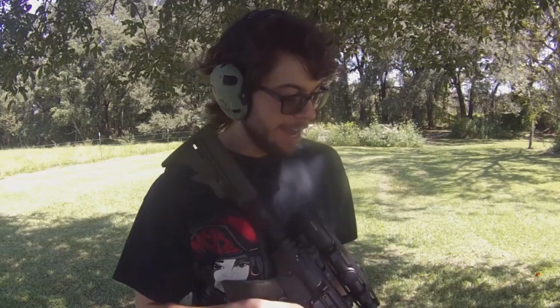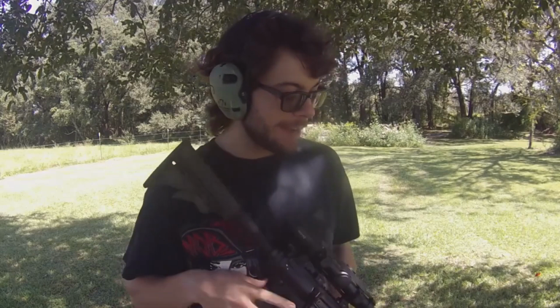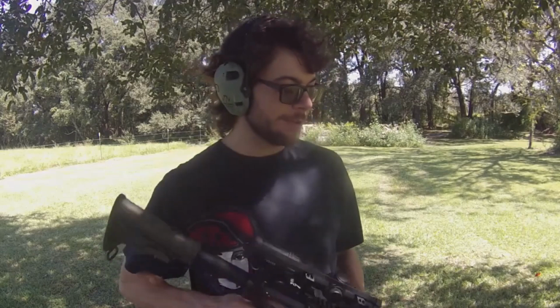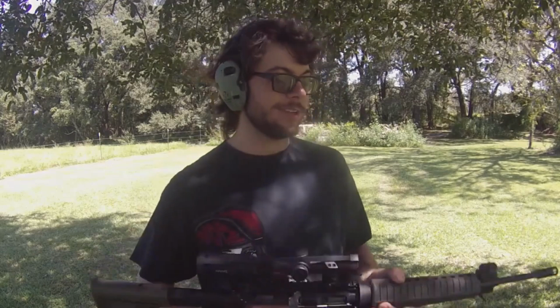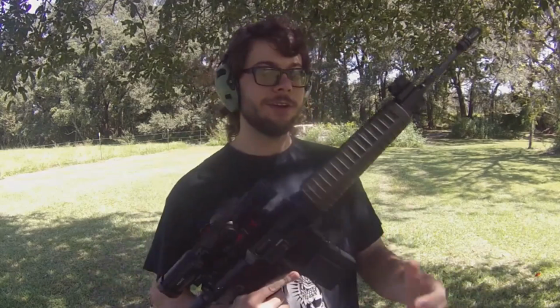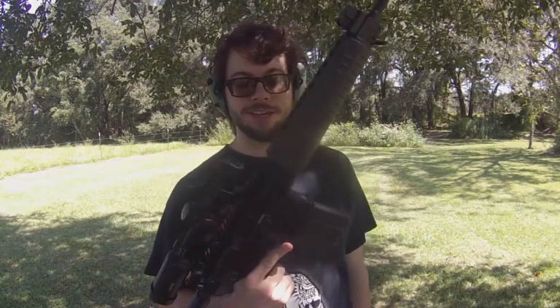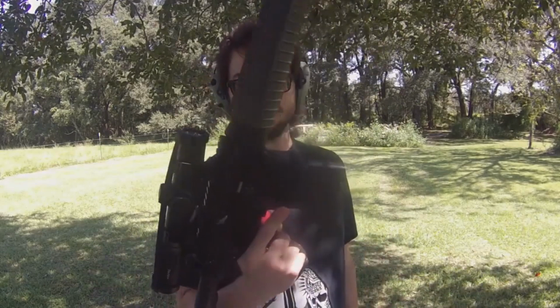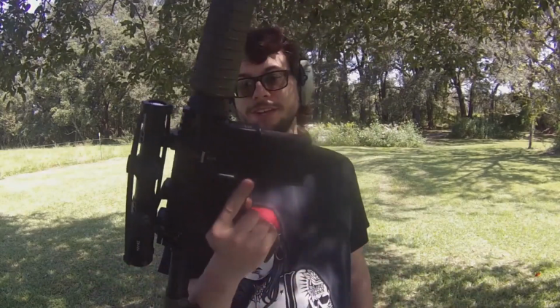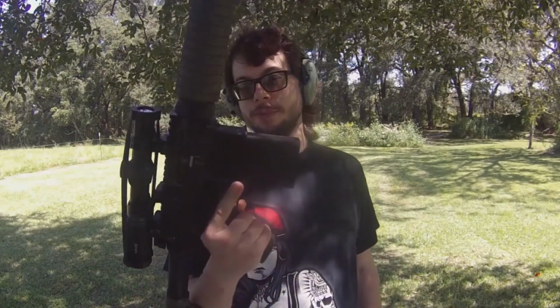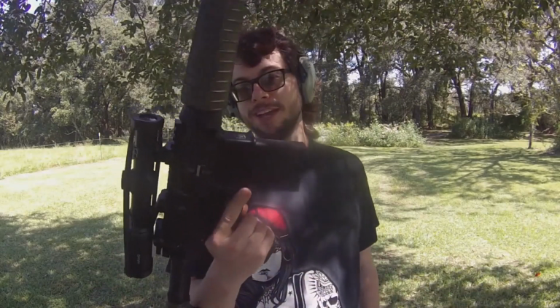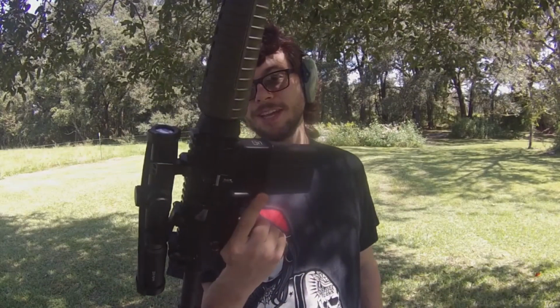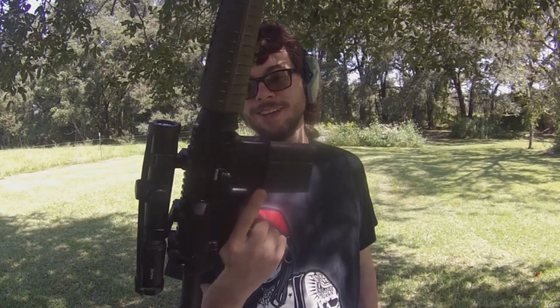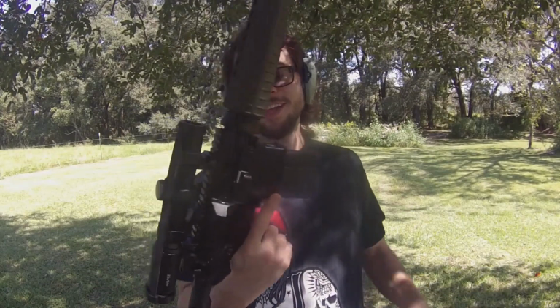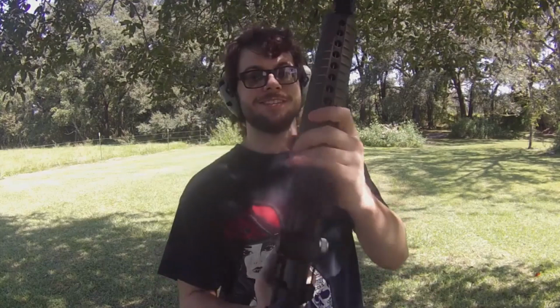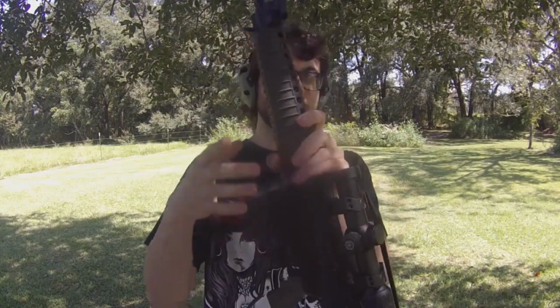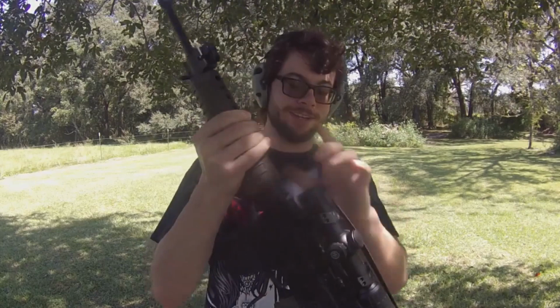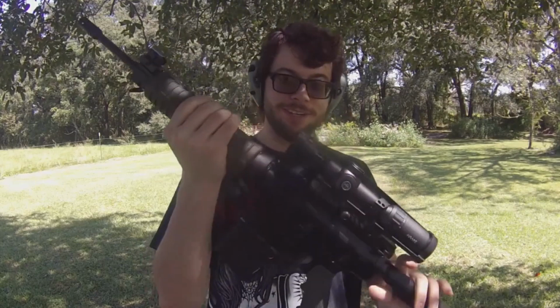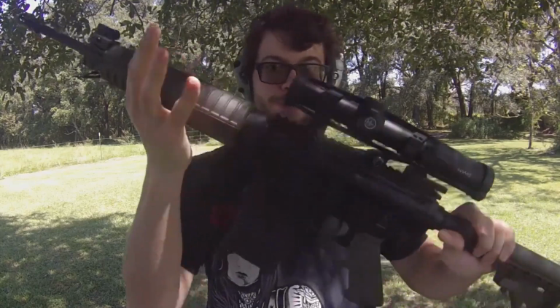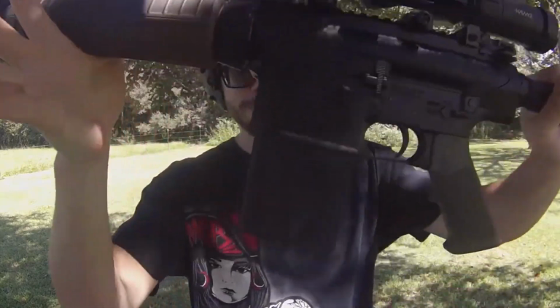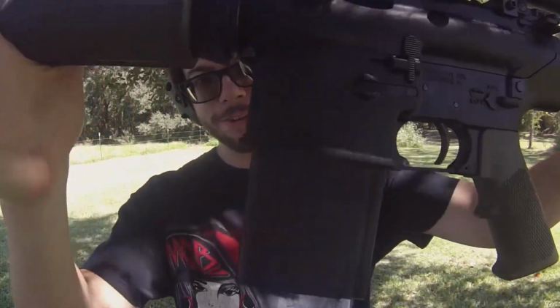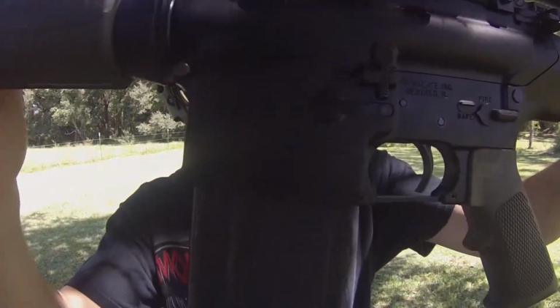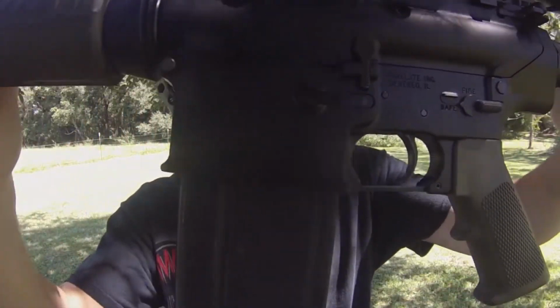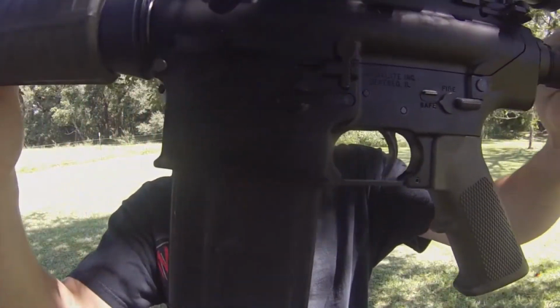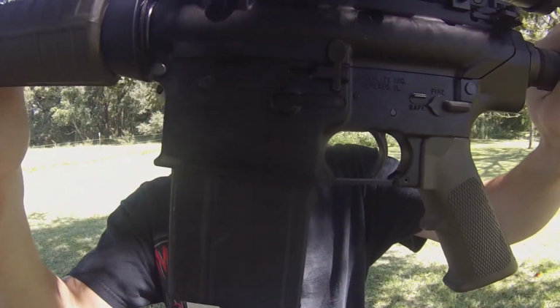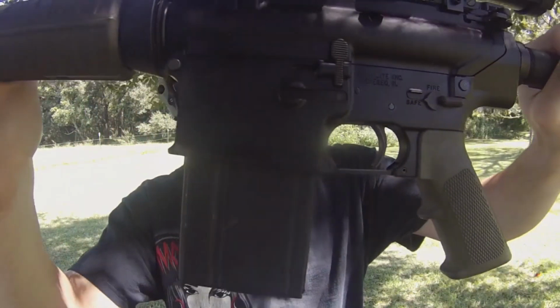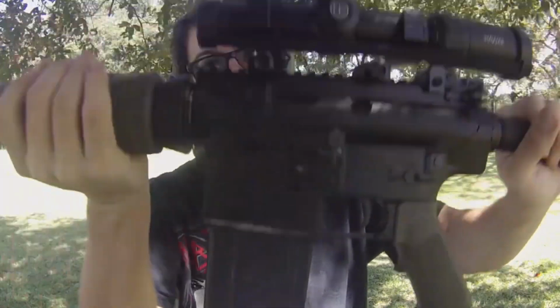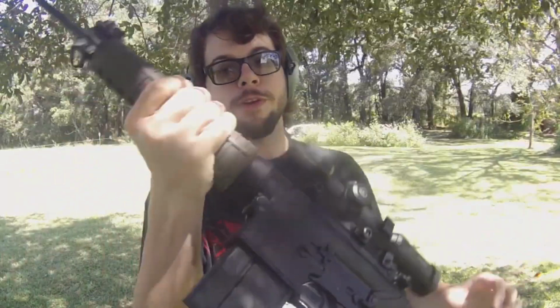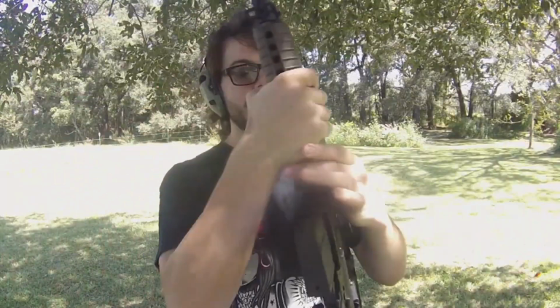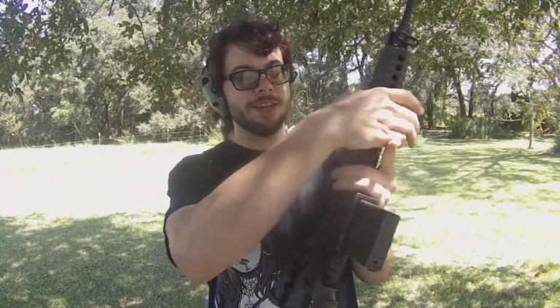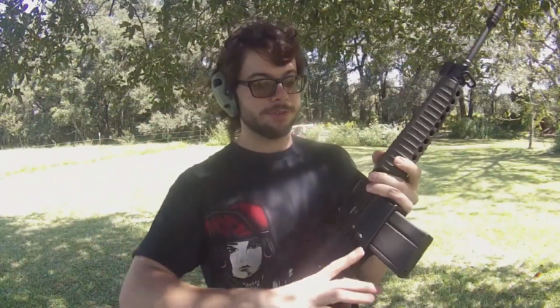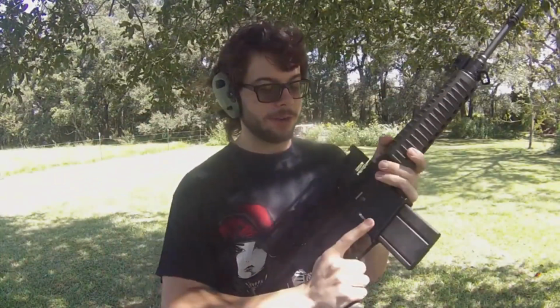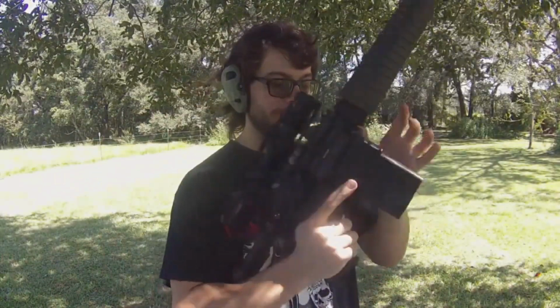So I'm out here with an AR-10. This is actually an Armalite AR-10 — it literally says right on the receiver, Armalite AR-10. This is the original company that produced the AR platform.